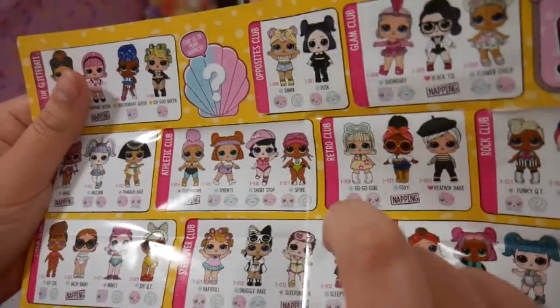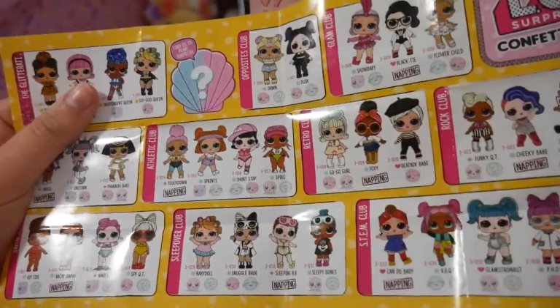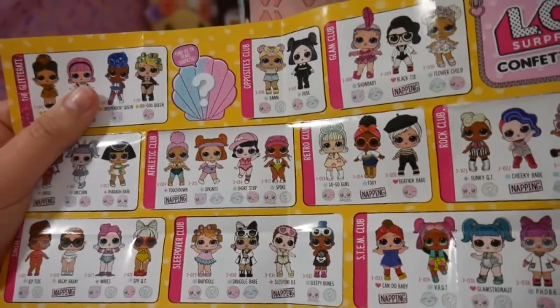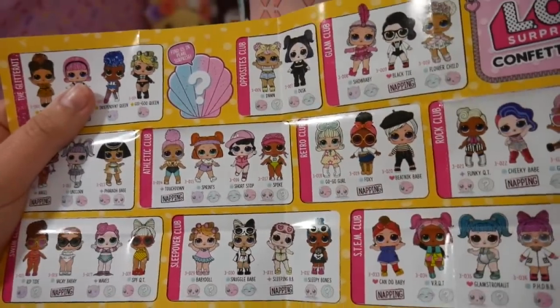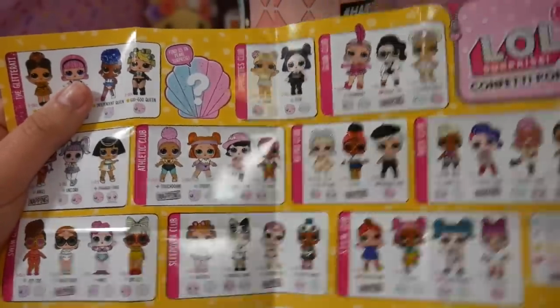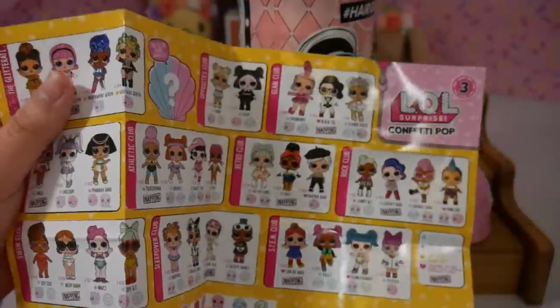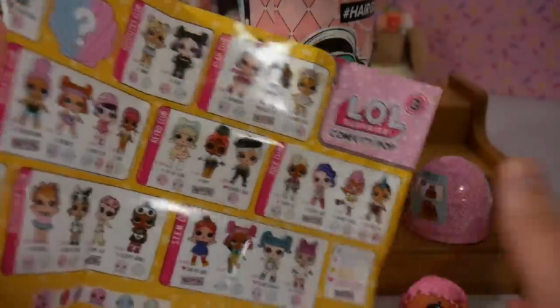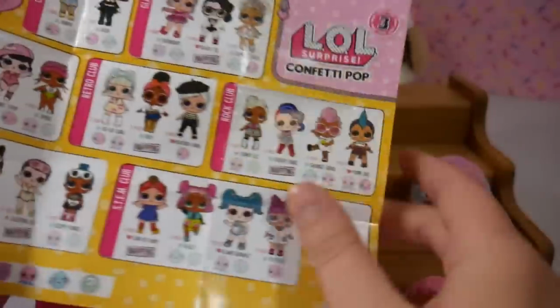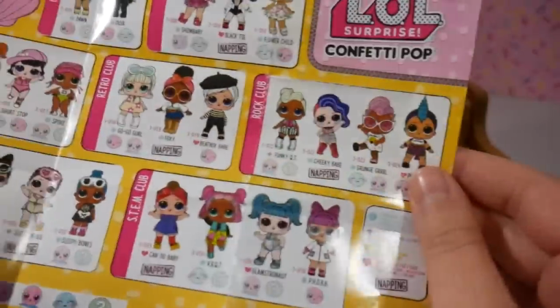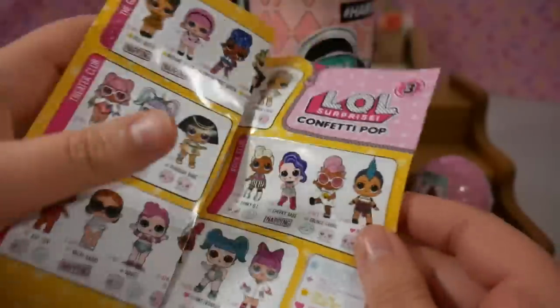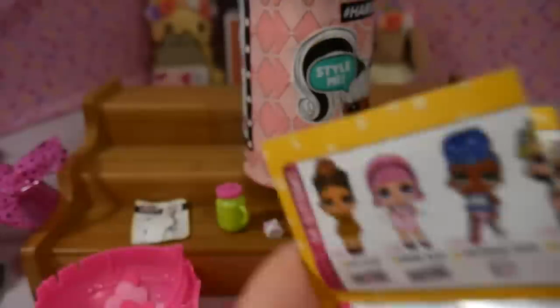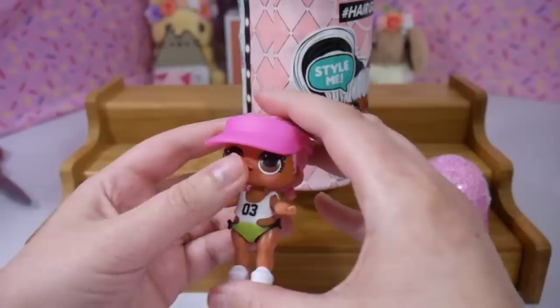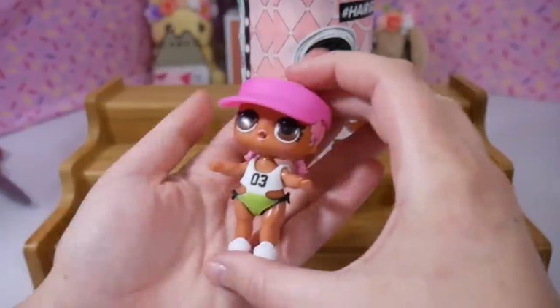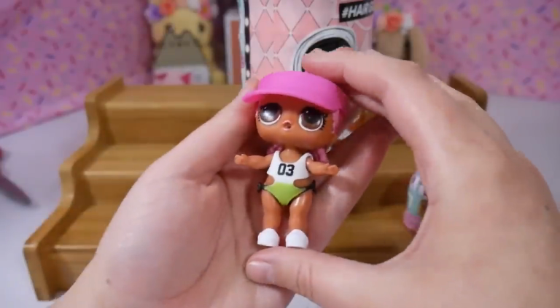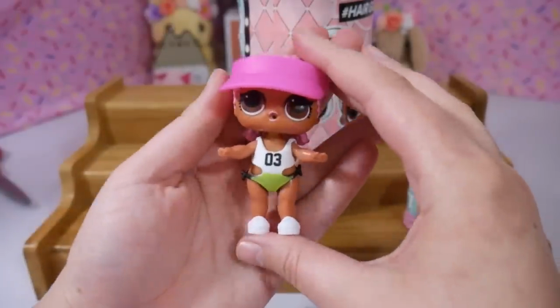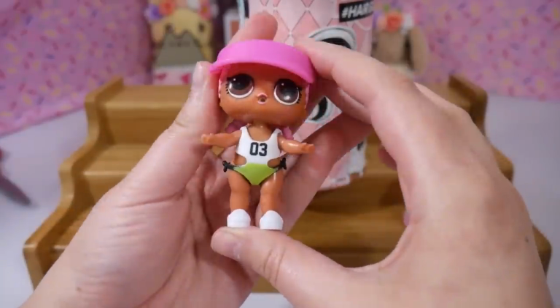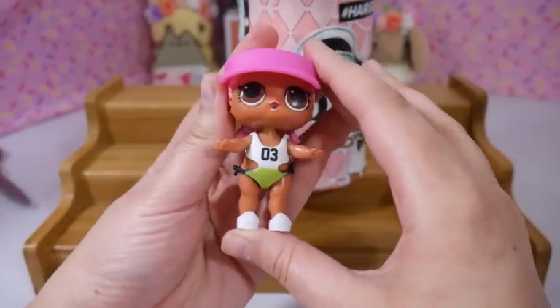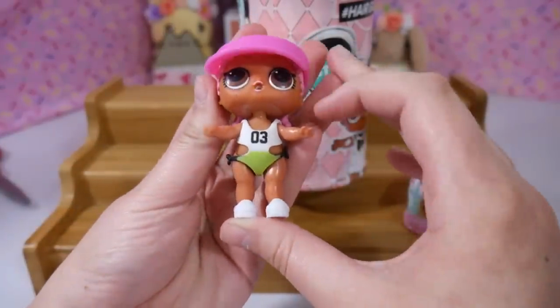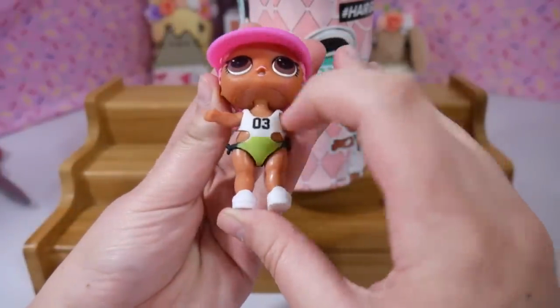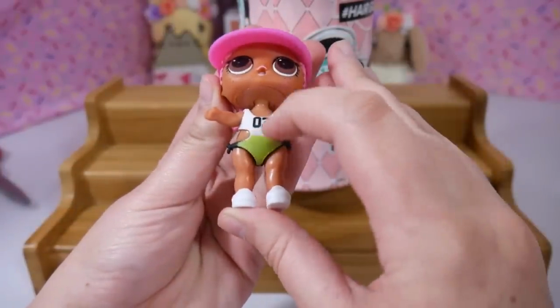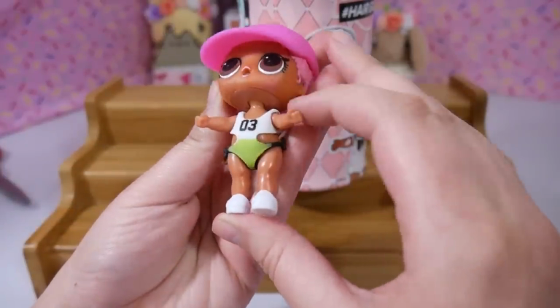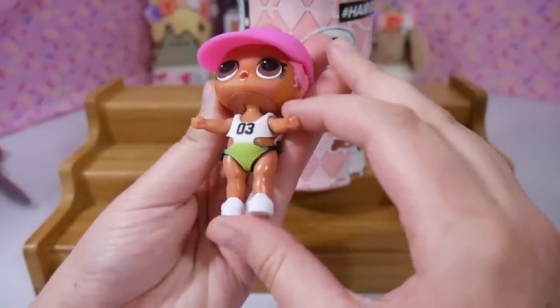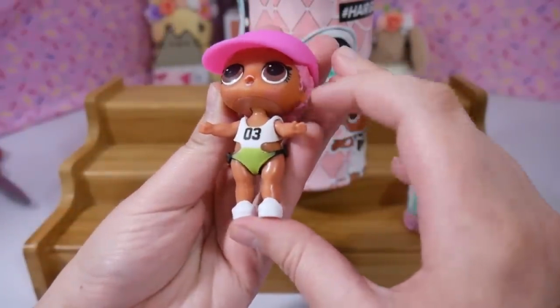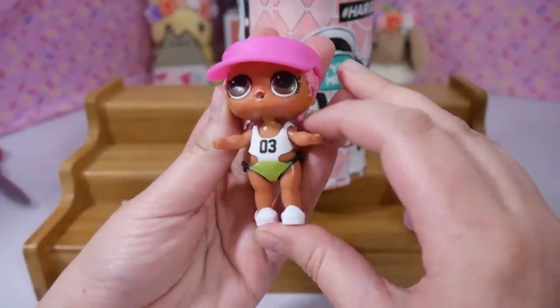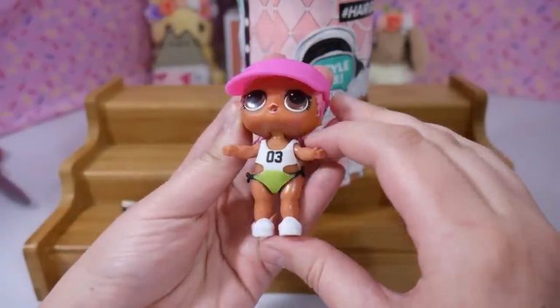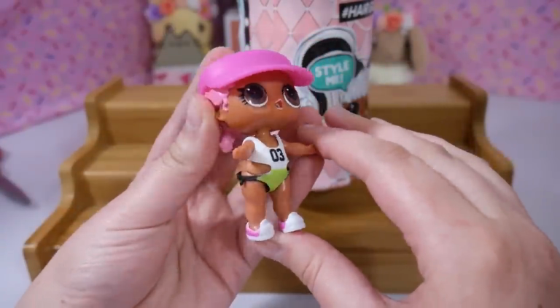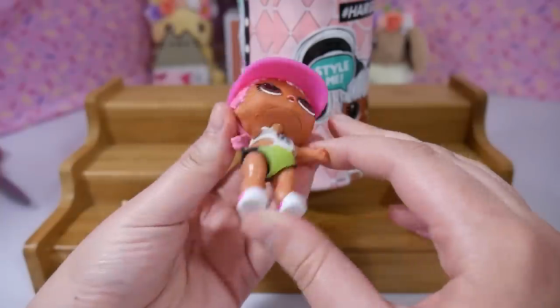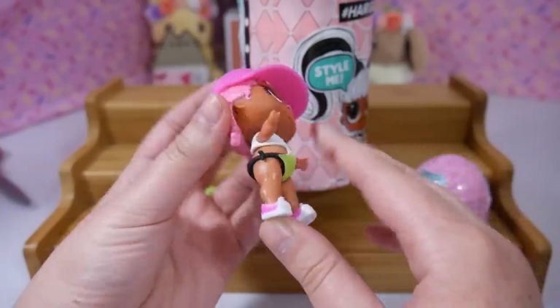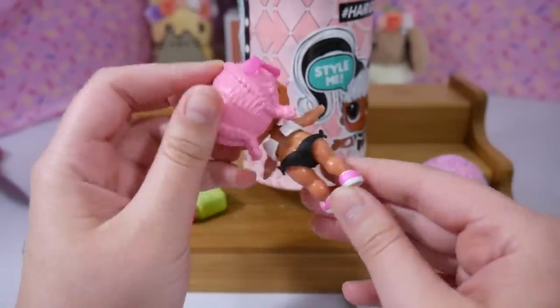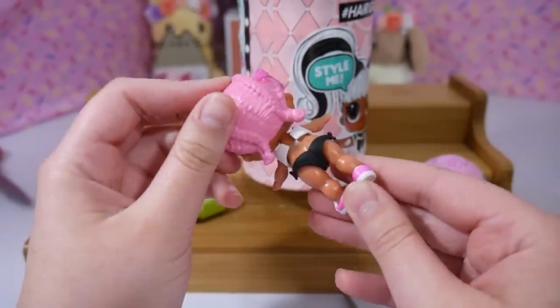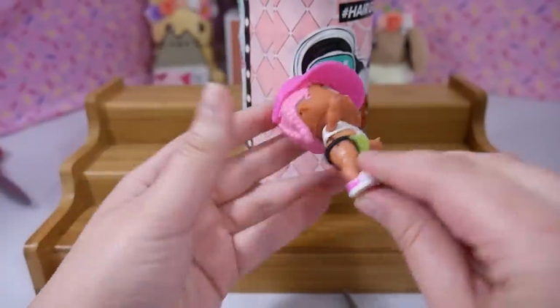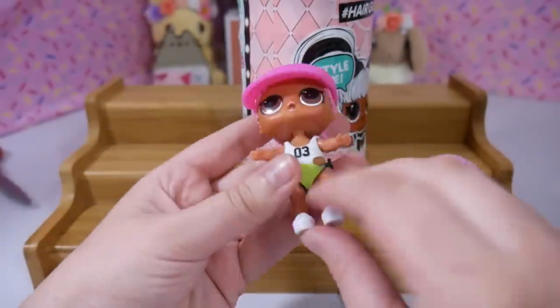She's the little volleyball-themed one — that's so cute. Here she is, she is super-duper cute. I love her swimsuit, it's so different from any other LOL doll, so I really like it.